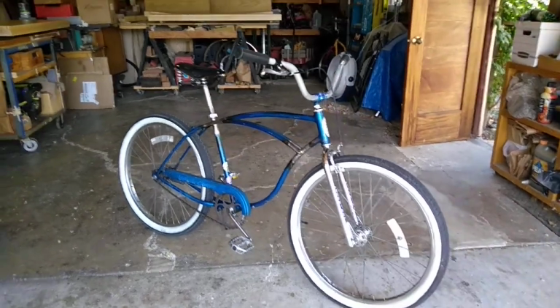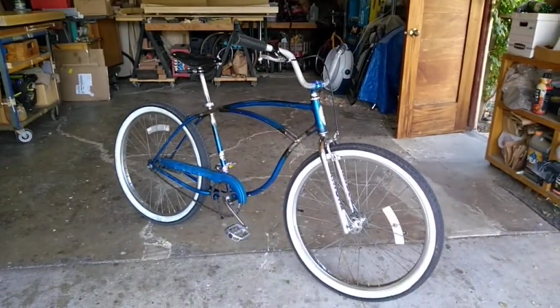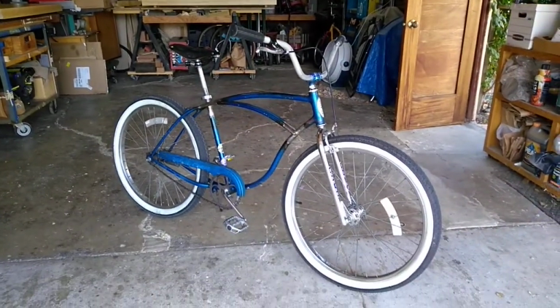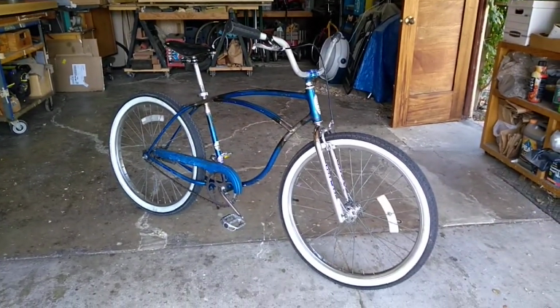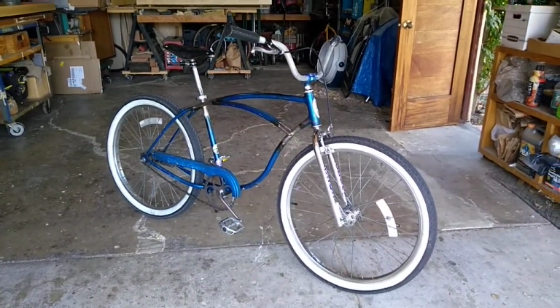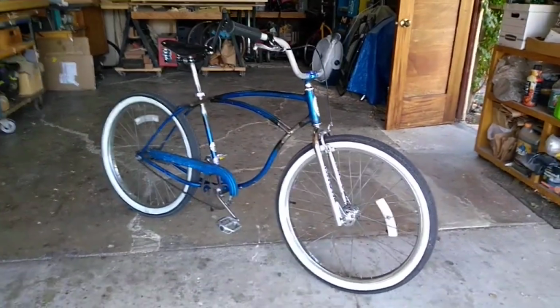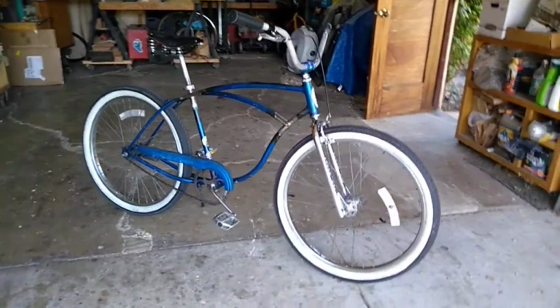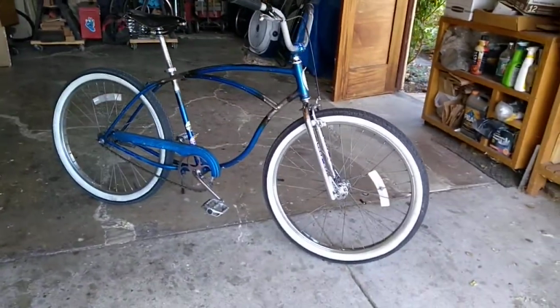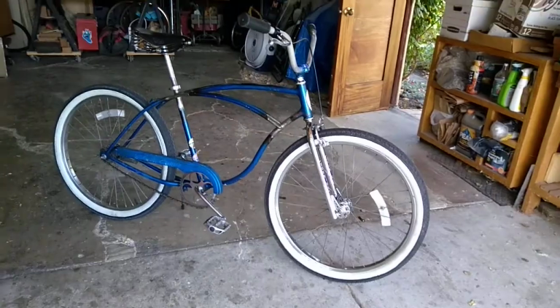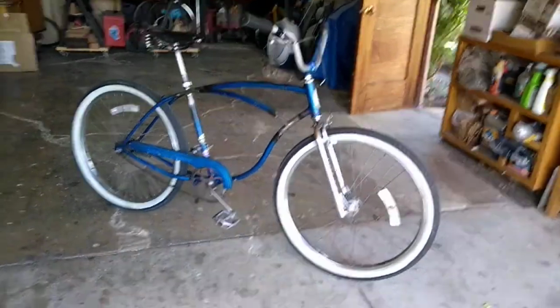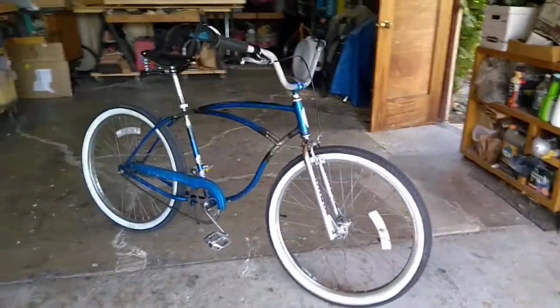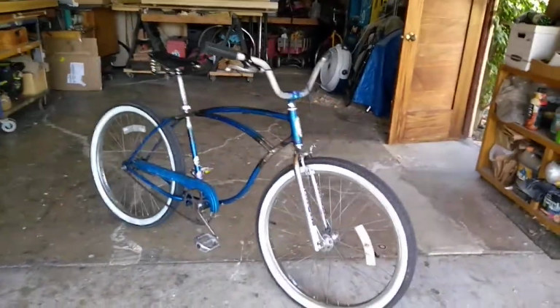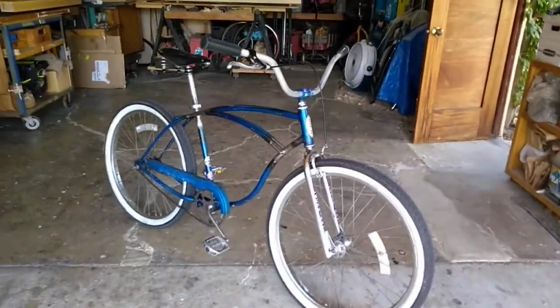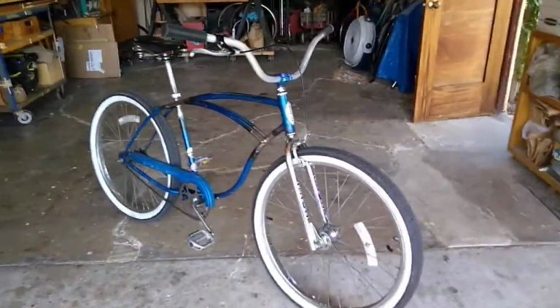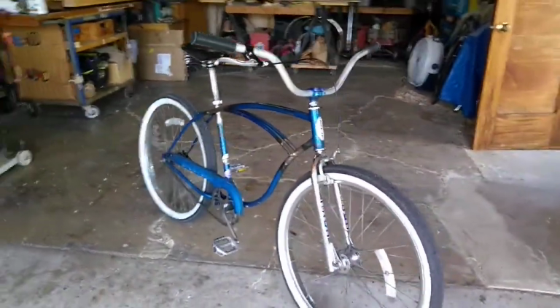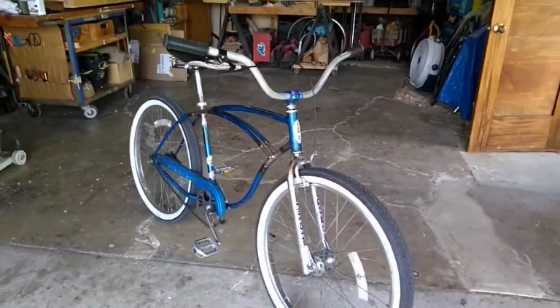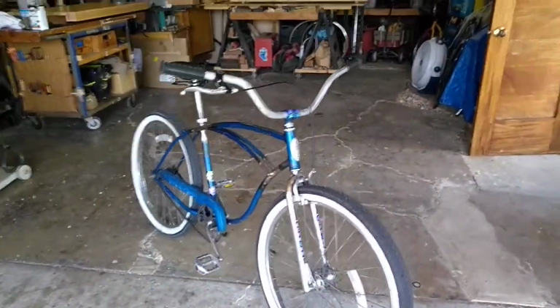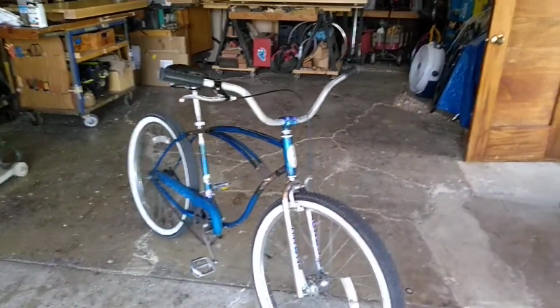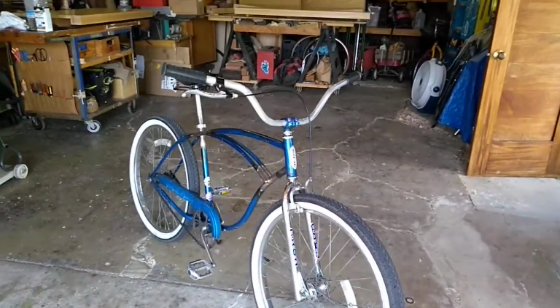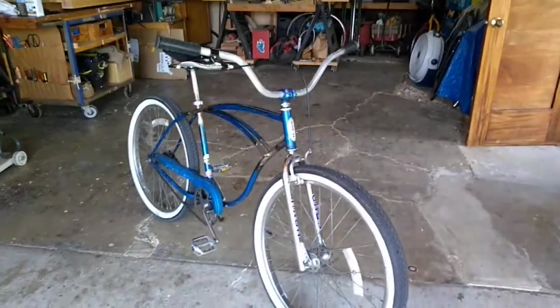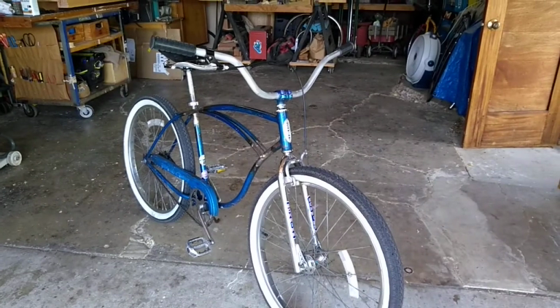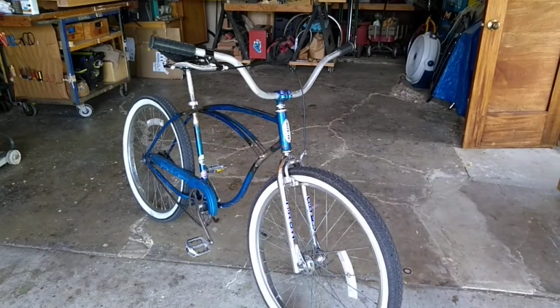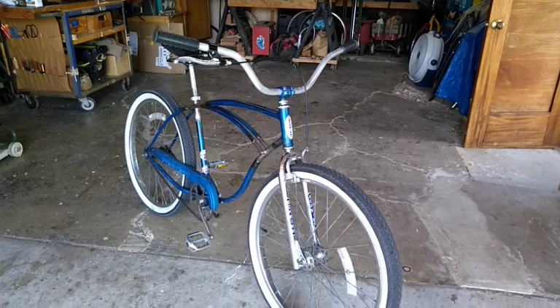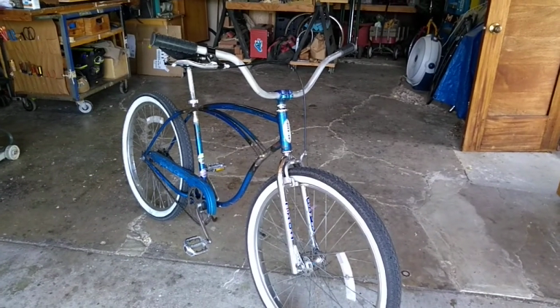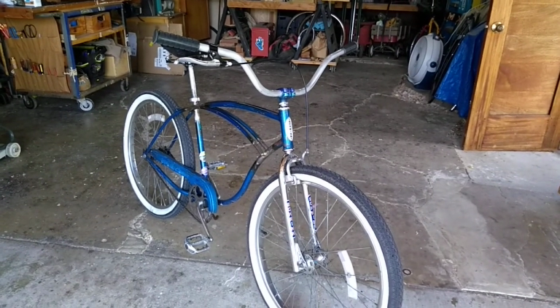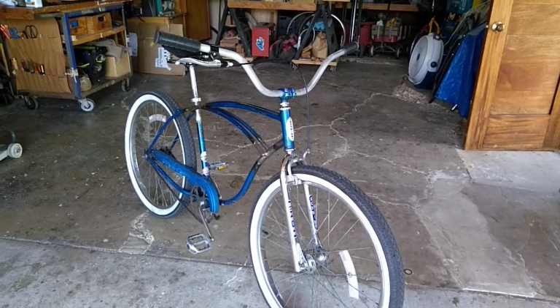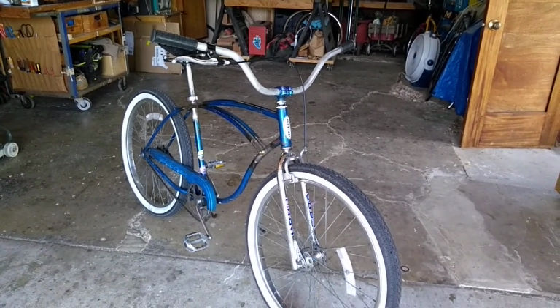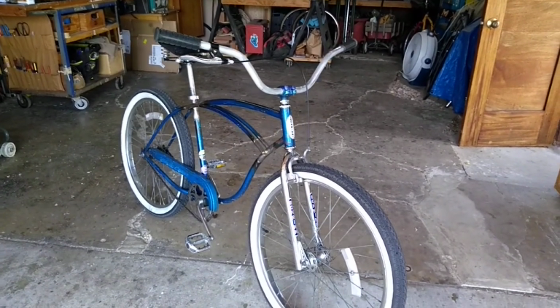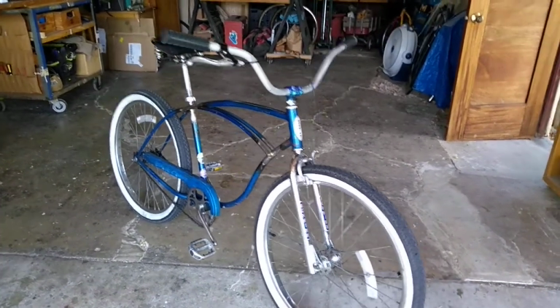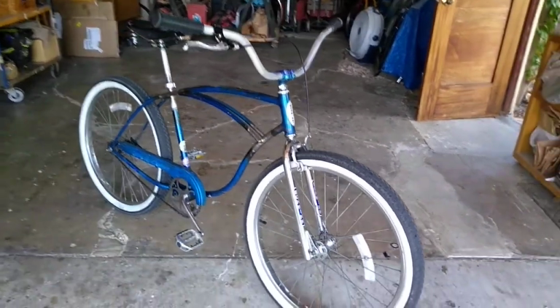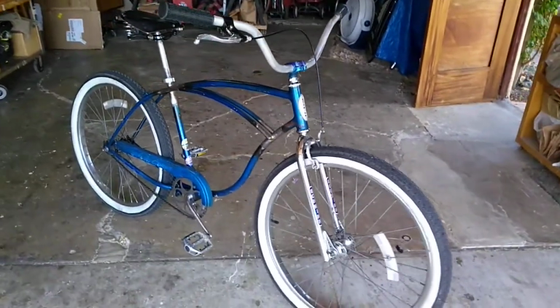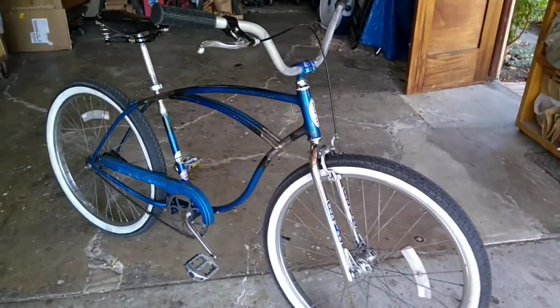I have highlighted this bike before — just doing it again. I'll go through and probably delete those other videos. I put a set of bars on; I'm trying to get this Schwinn to kind of resemble what it looked like when I first got it.